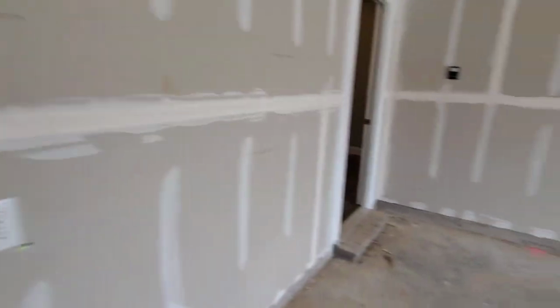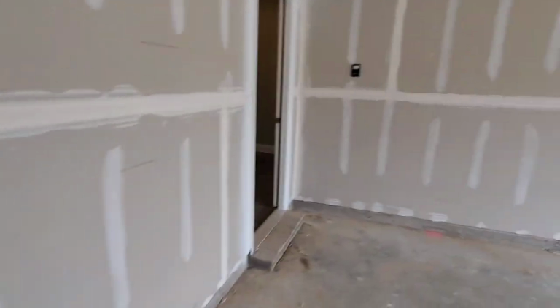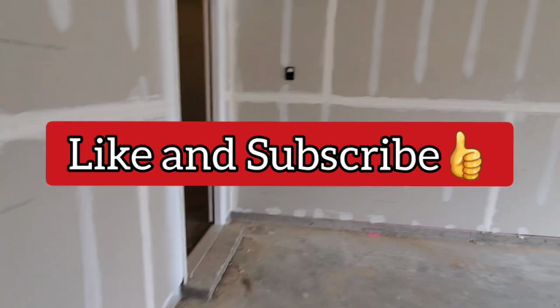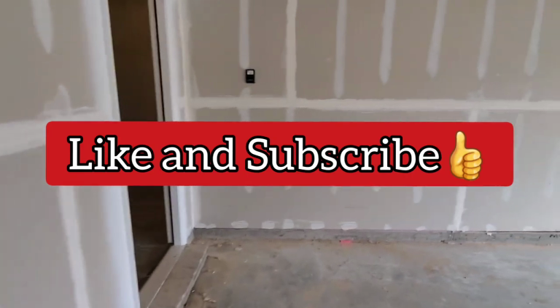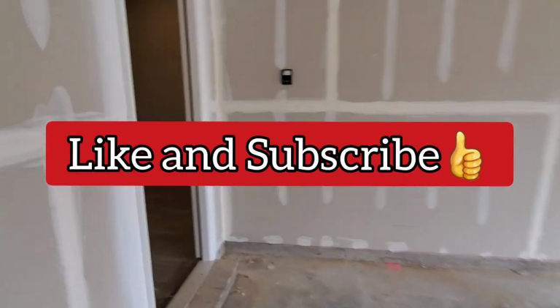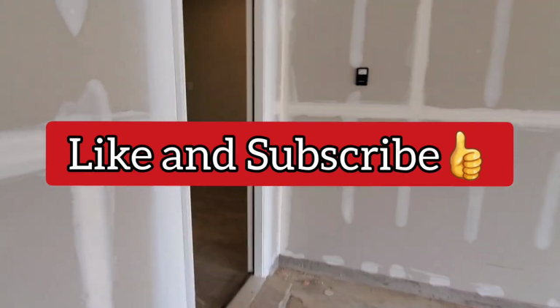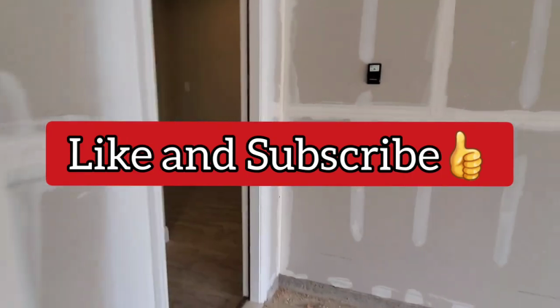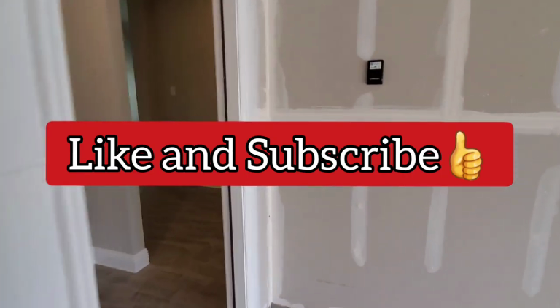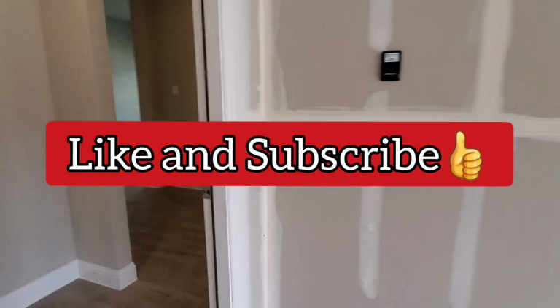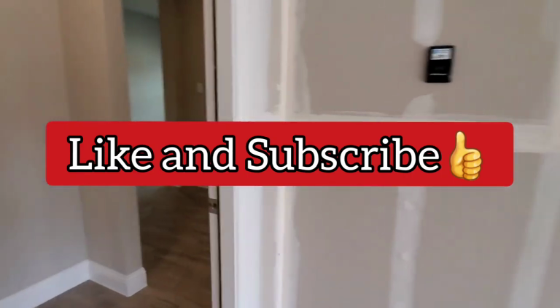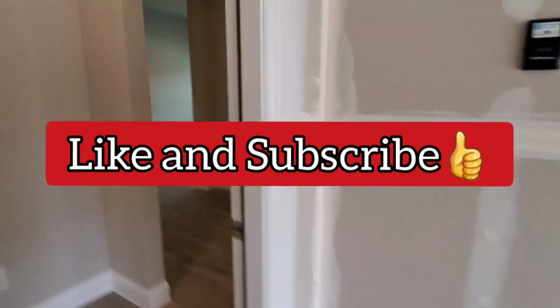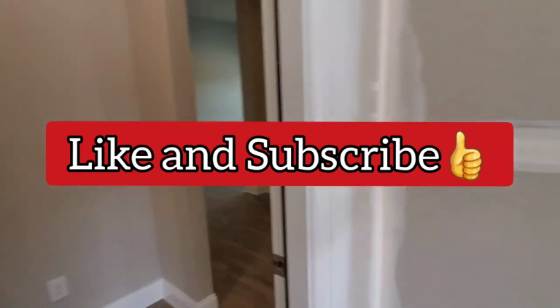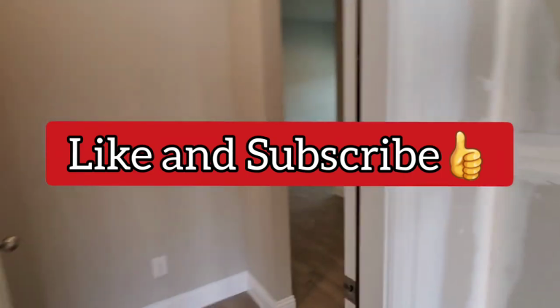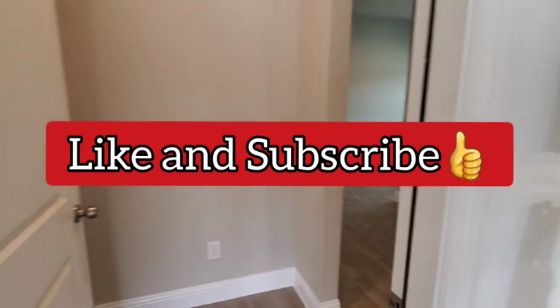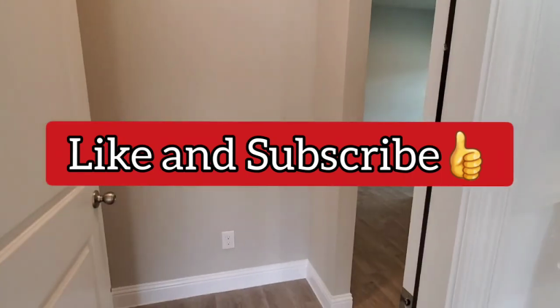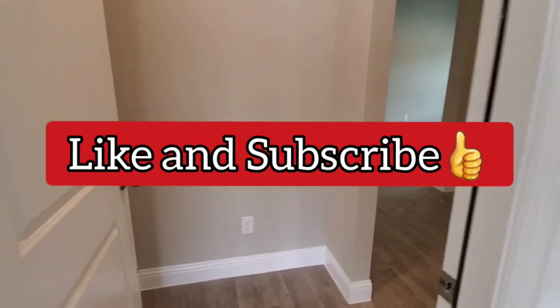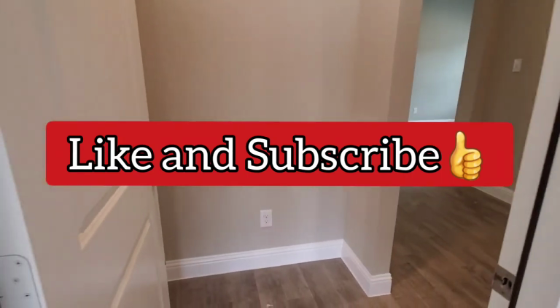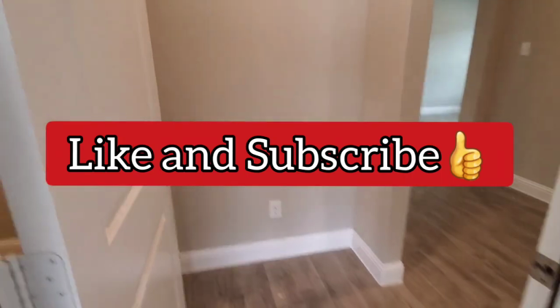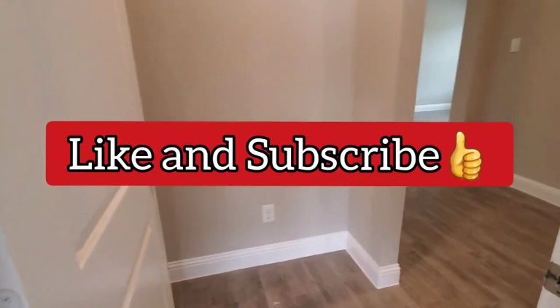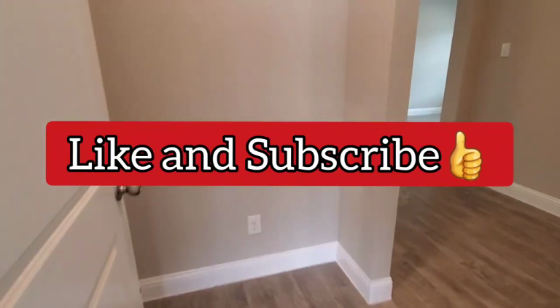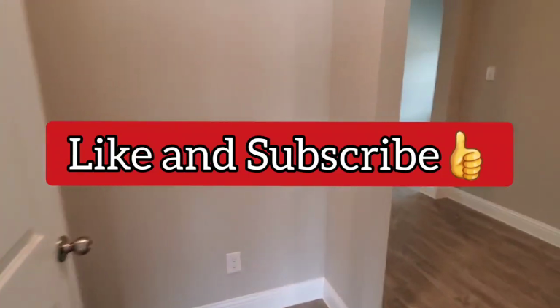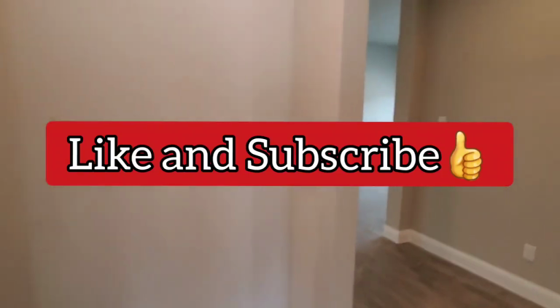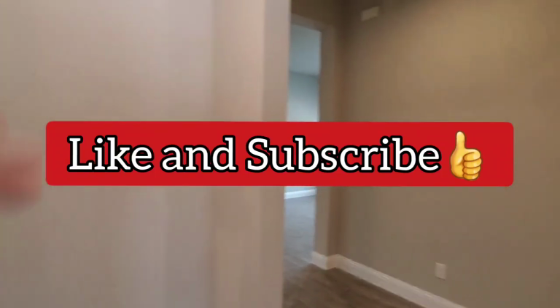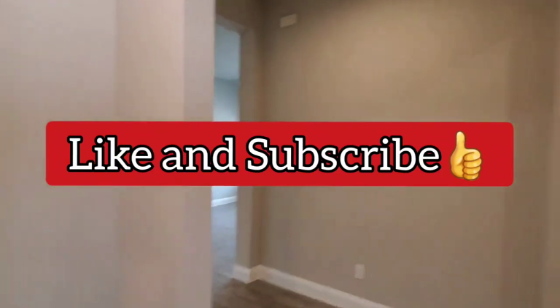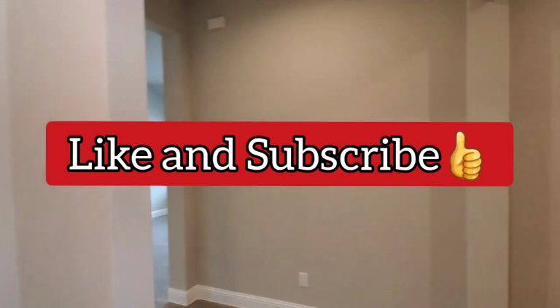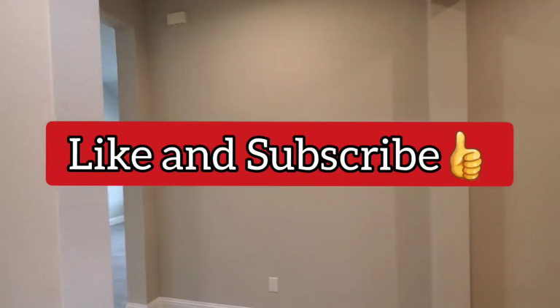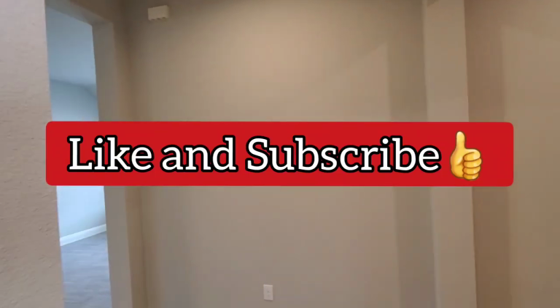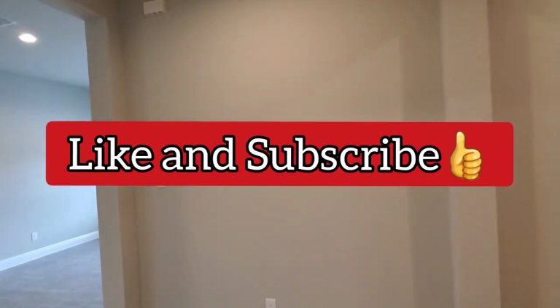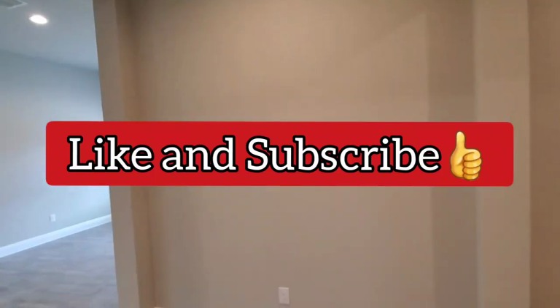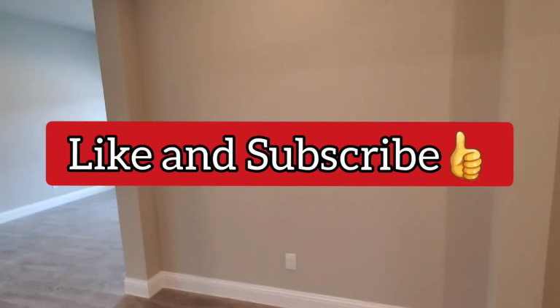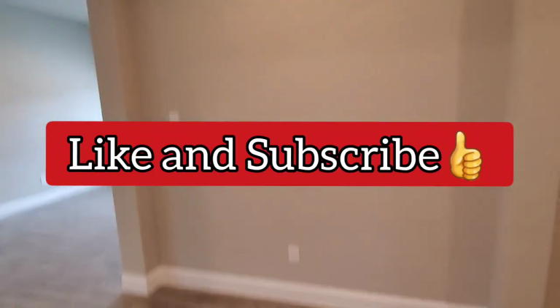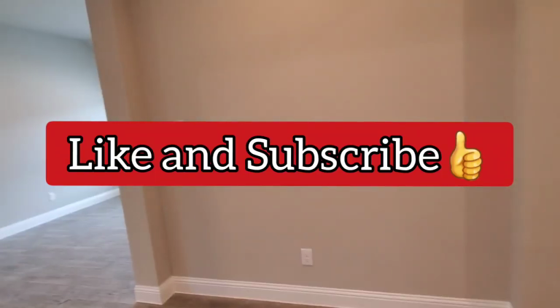If you guys like these videos, please do me a huge favor and give this video a like, a big thumbs up, and don't forget to hit that subscribe button.